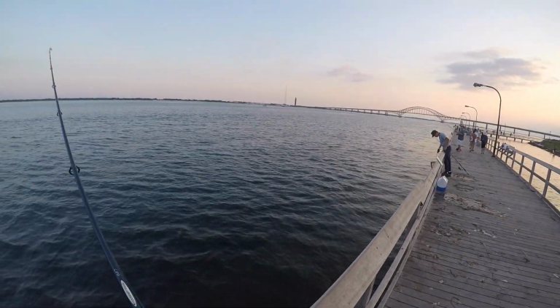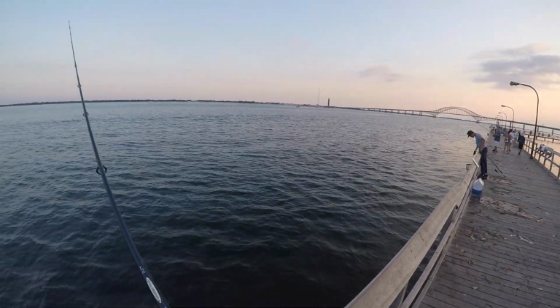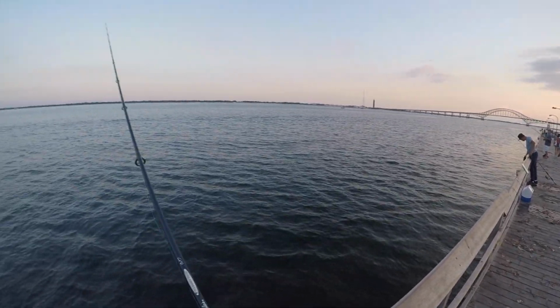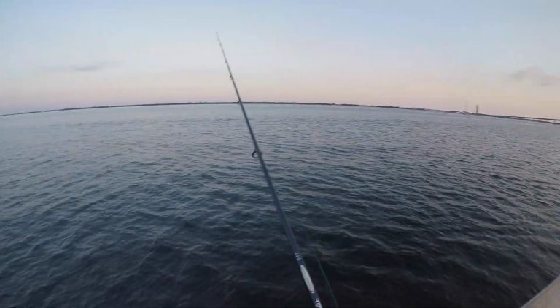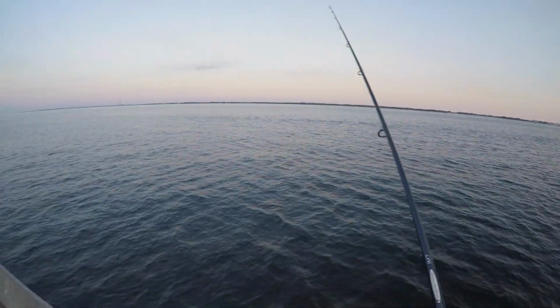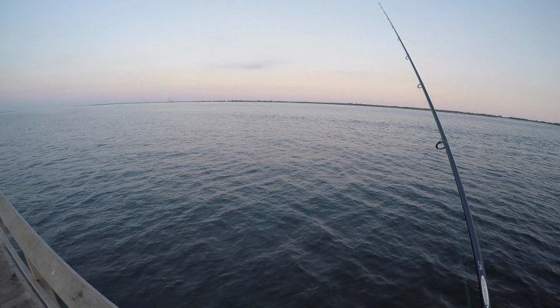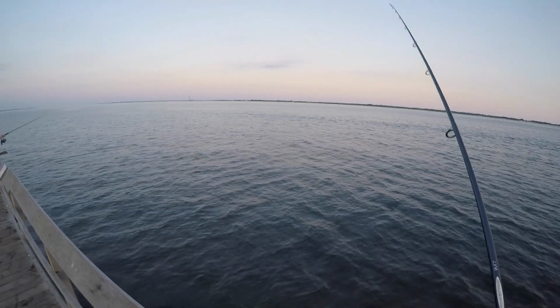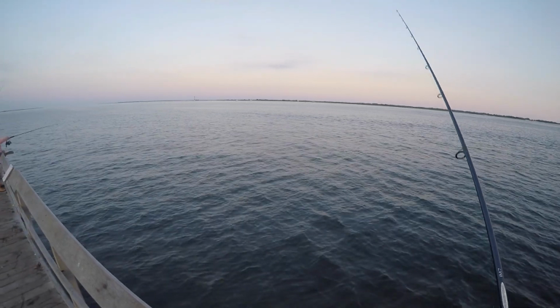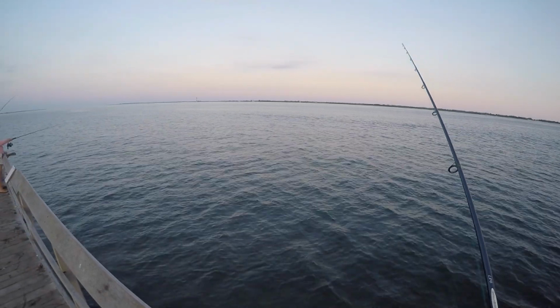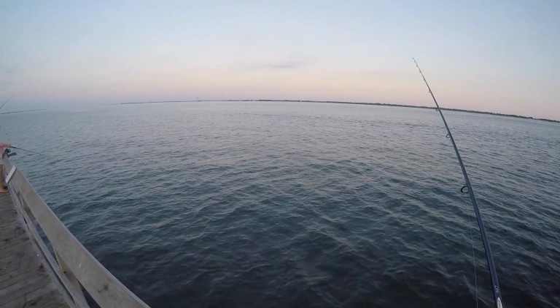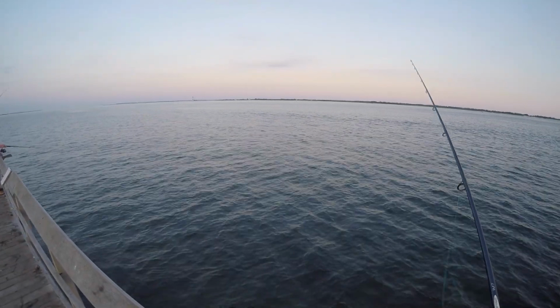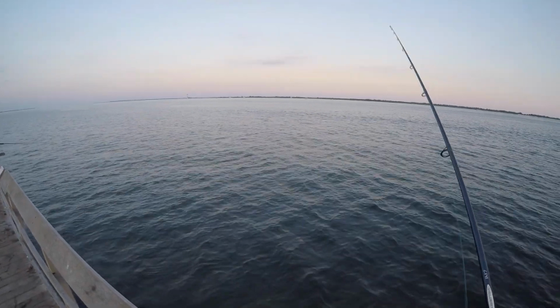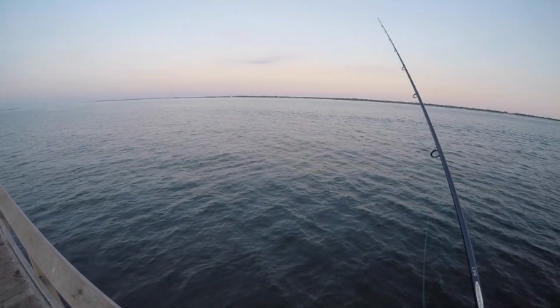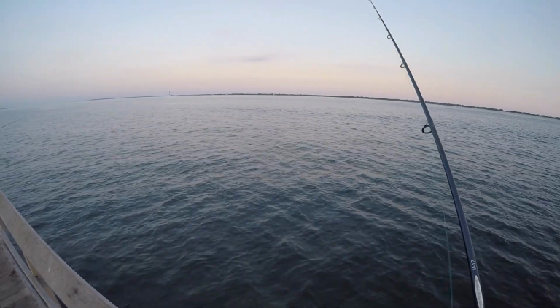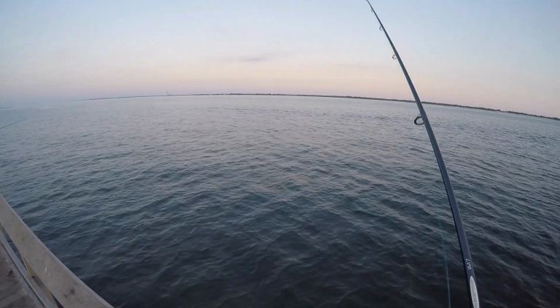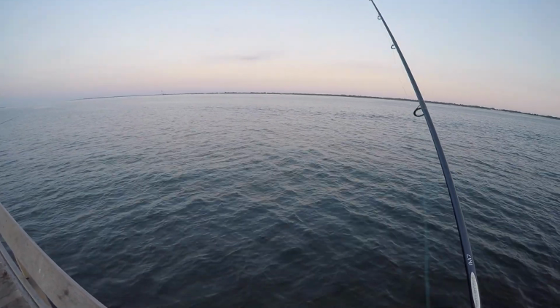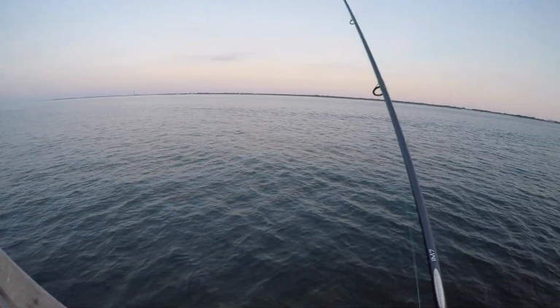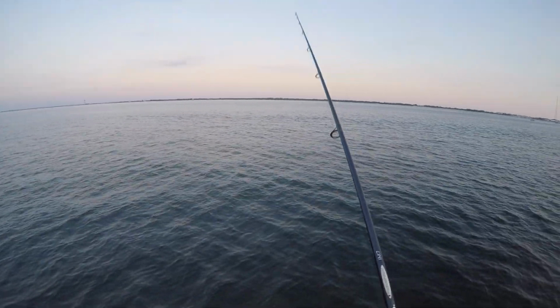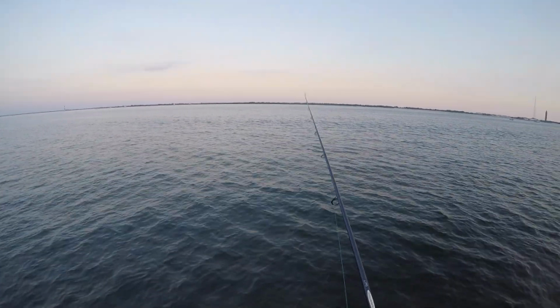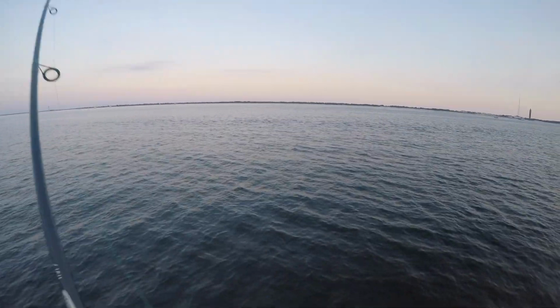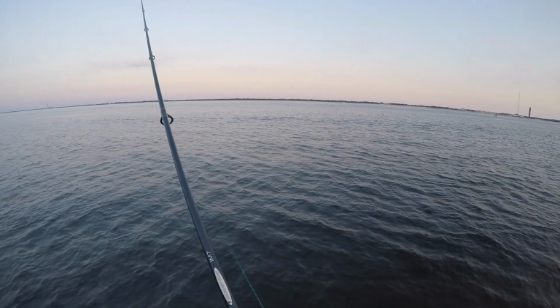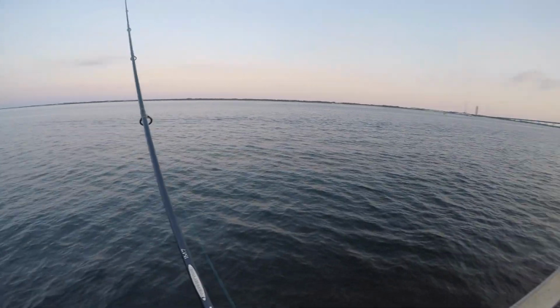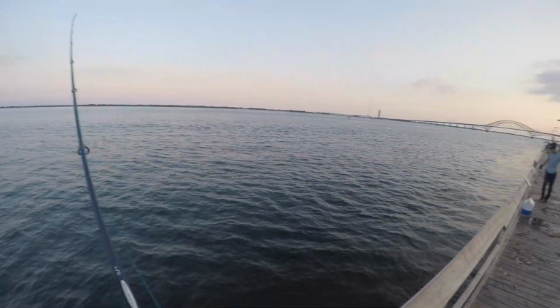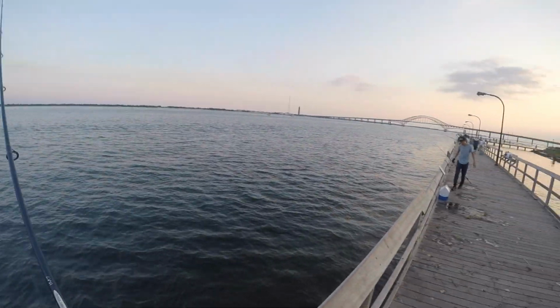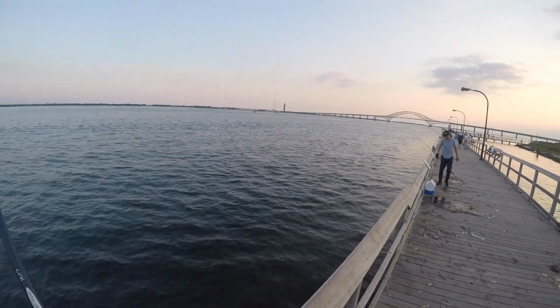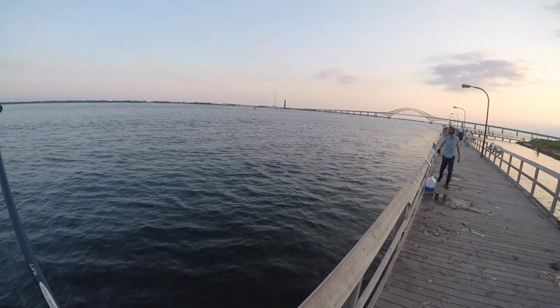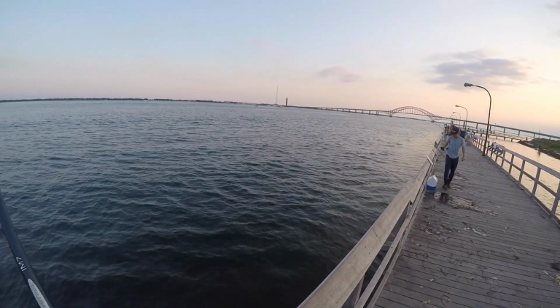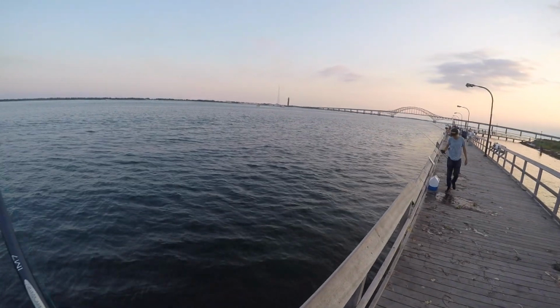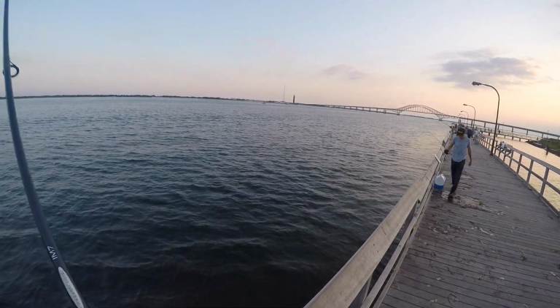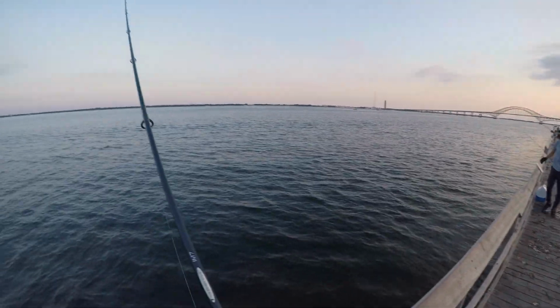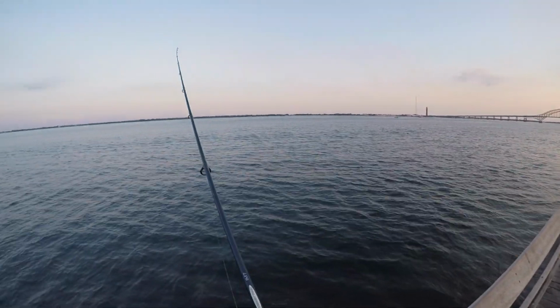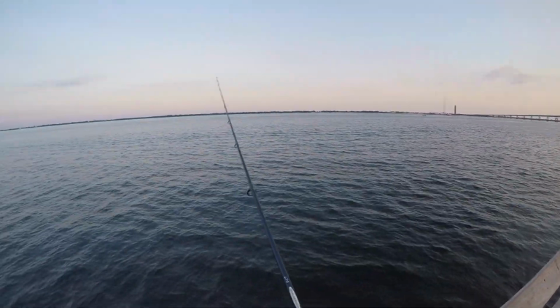Snappers are around, blowfish are around, and if you're using gulp like I am, they're just destroying my gulp supply. I probably wasted about 20 bucks worth of gulp this weekend alone.